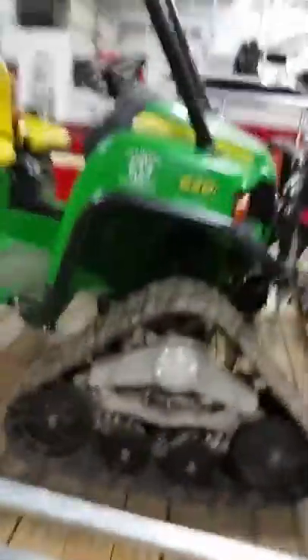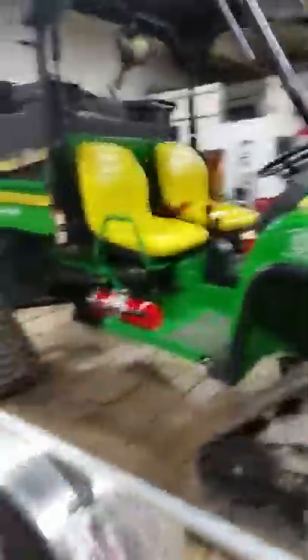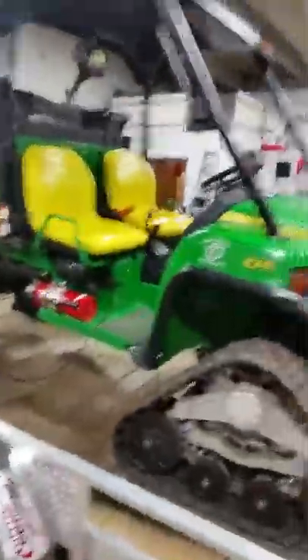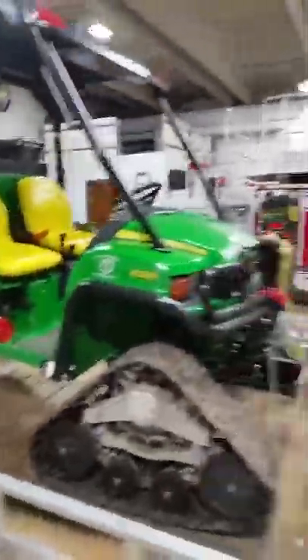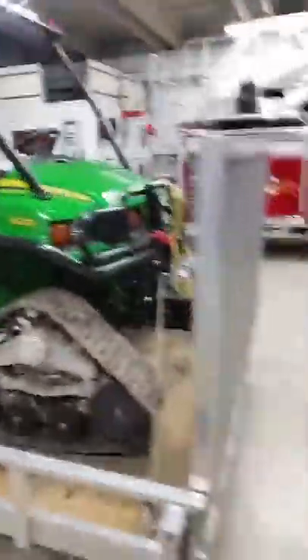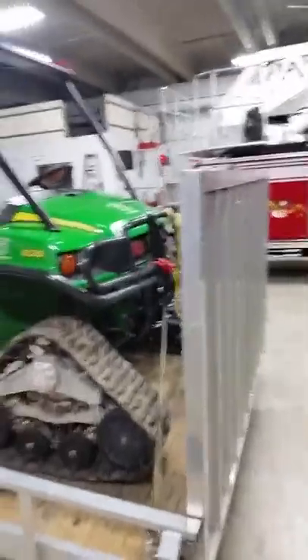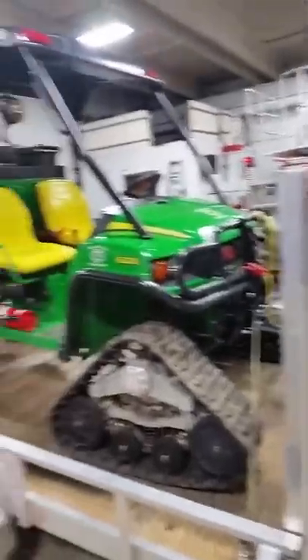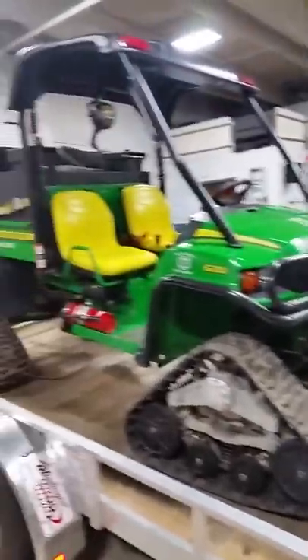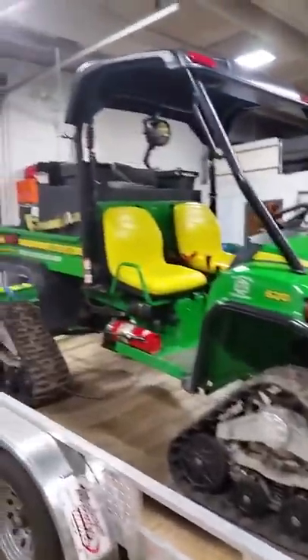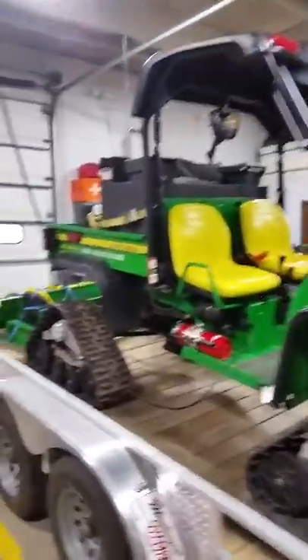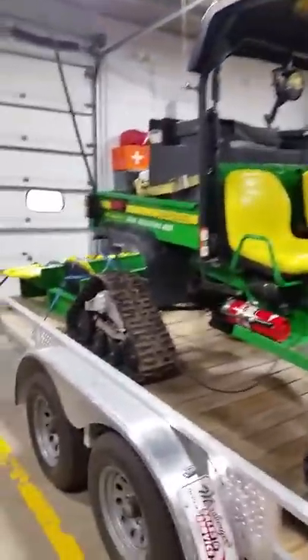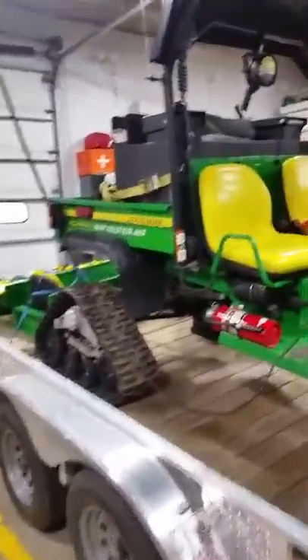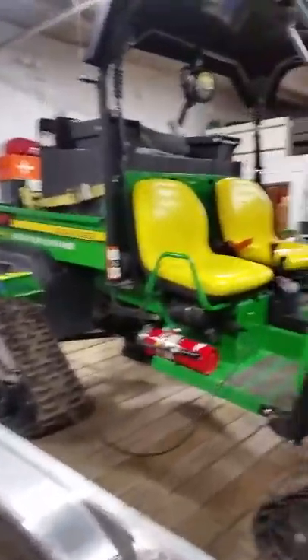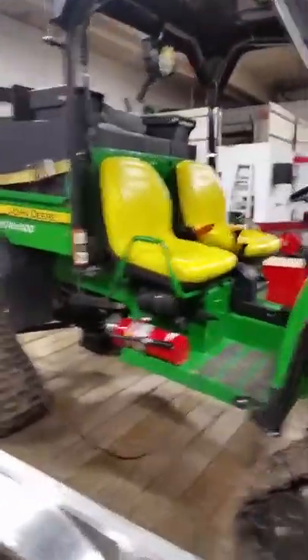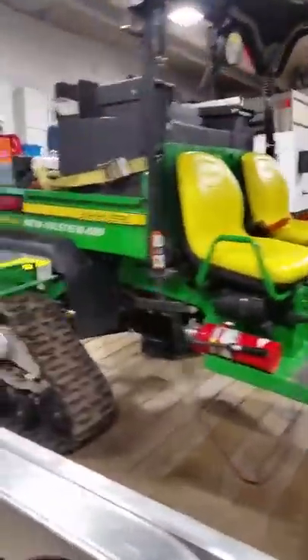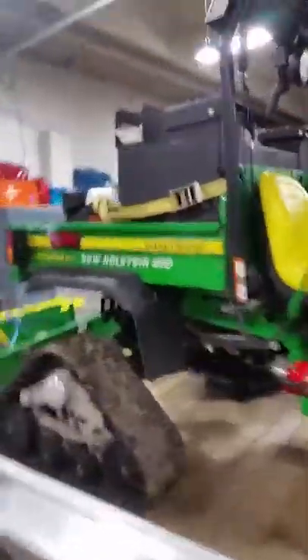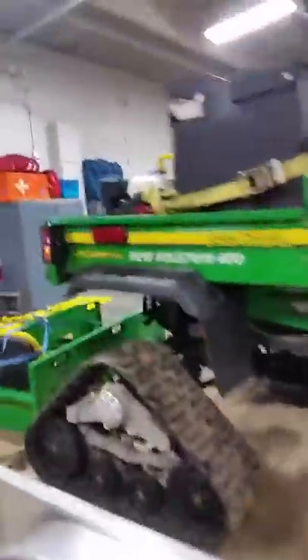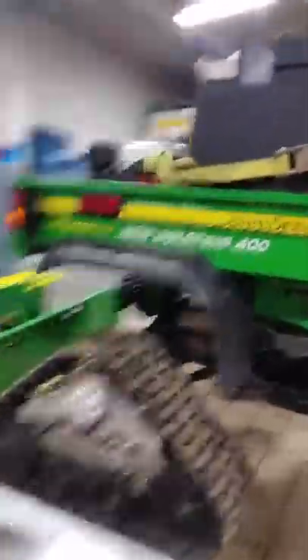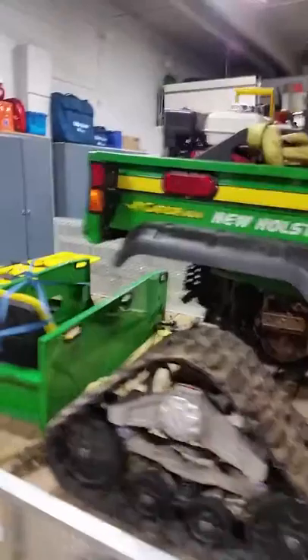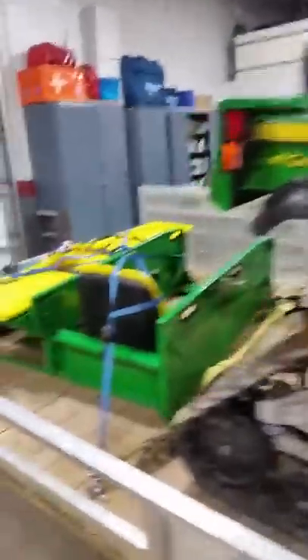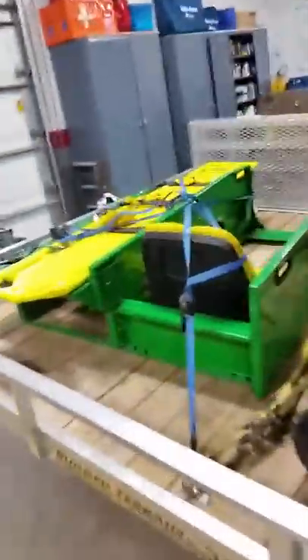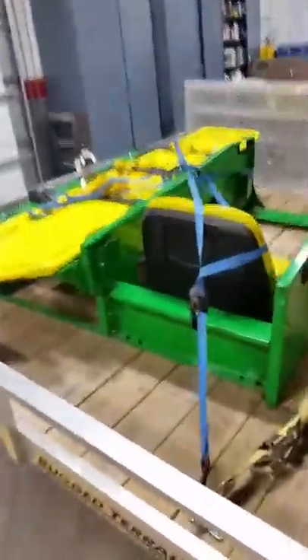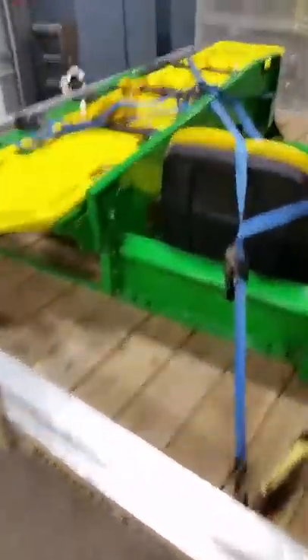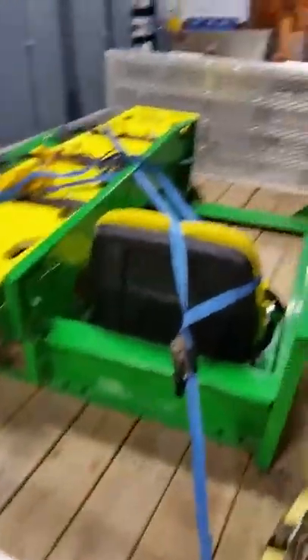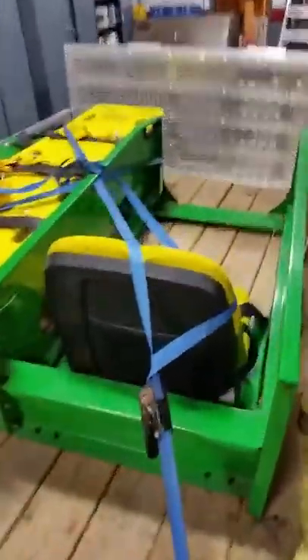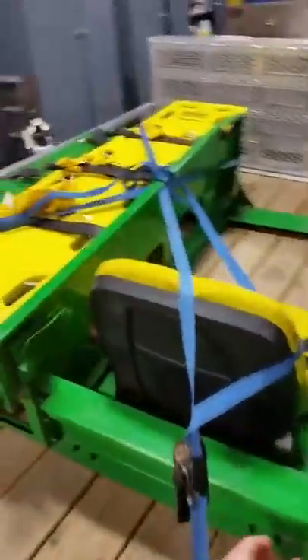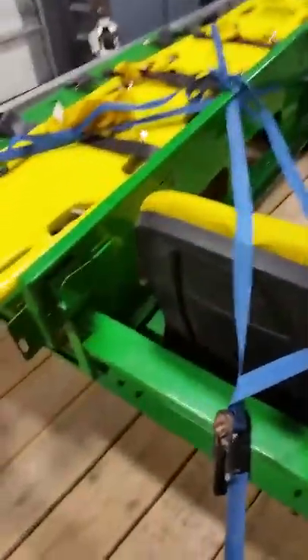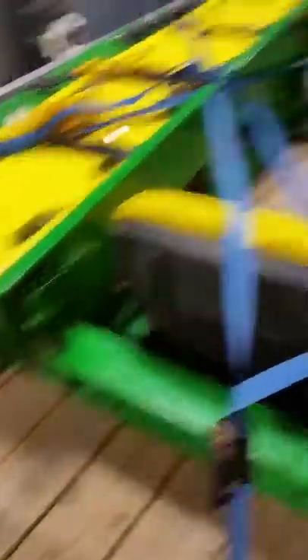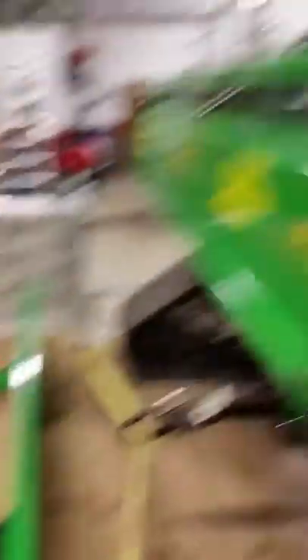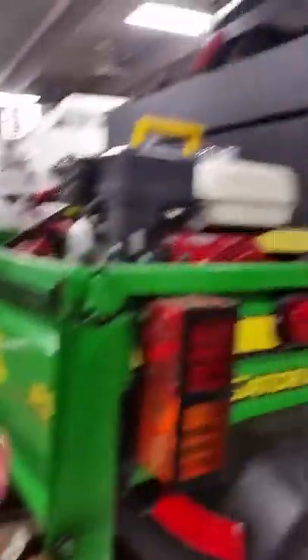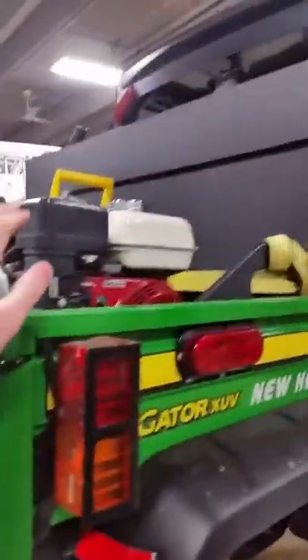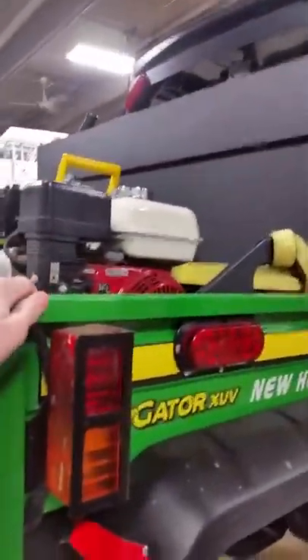It's a first responder rig. We use it for medical calls and brush fires. It's got two separate attachments — it's got the medical and the grass fire setup.